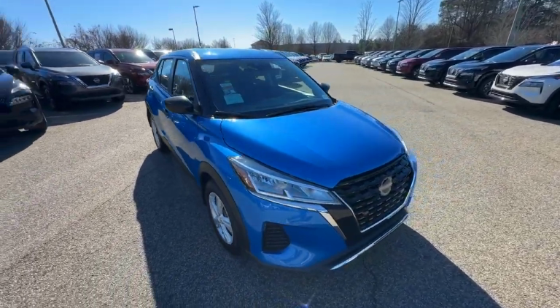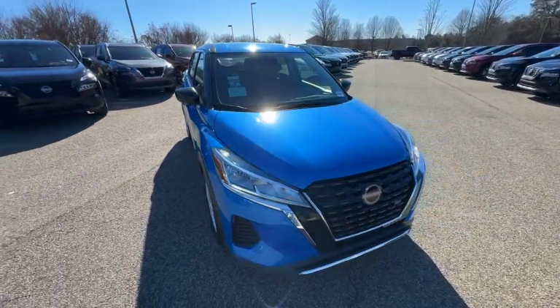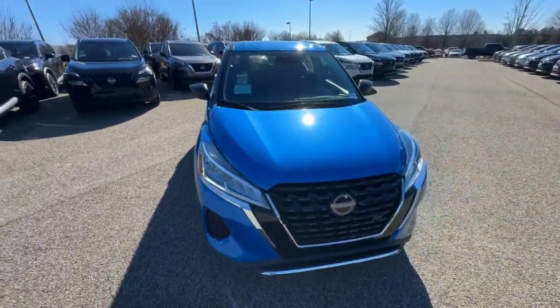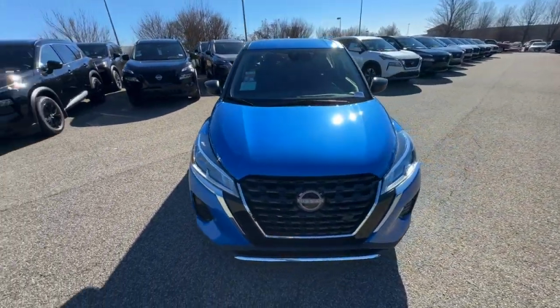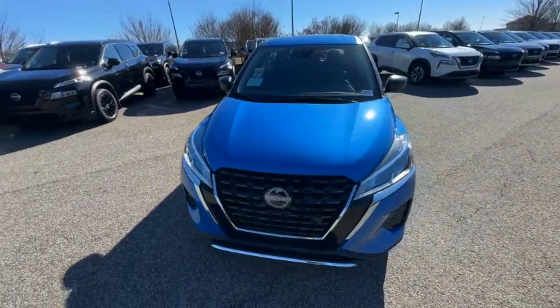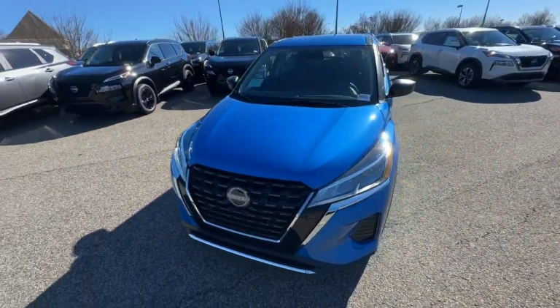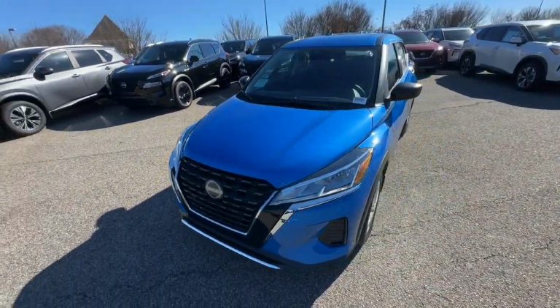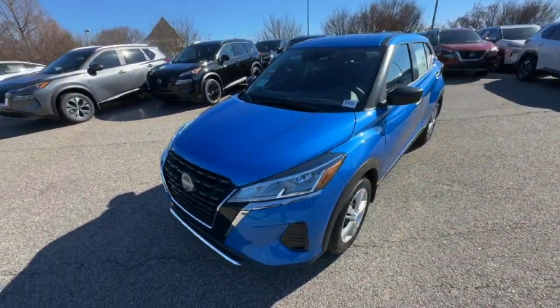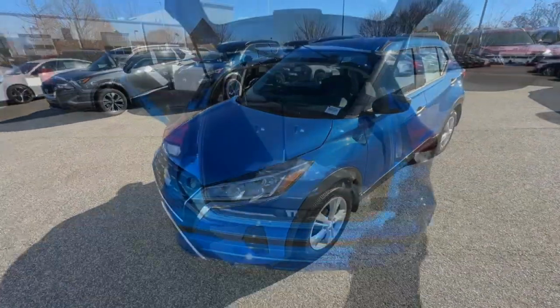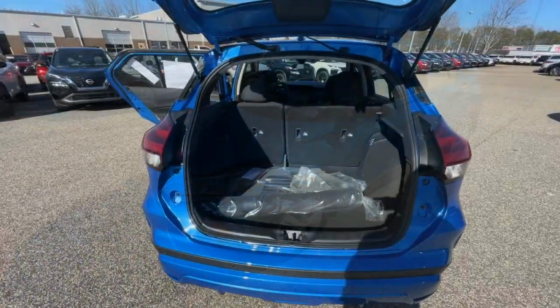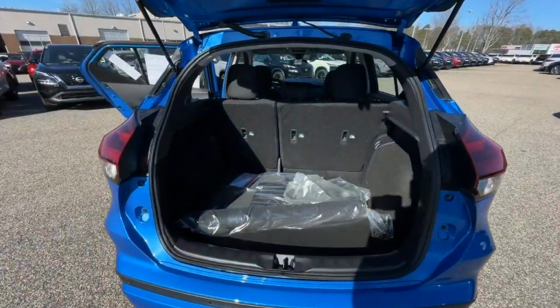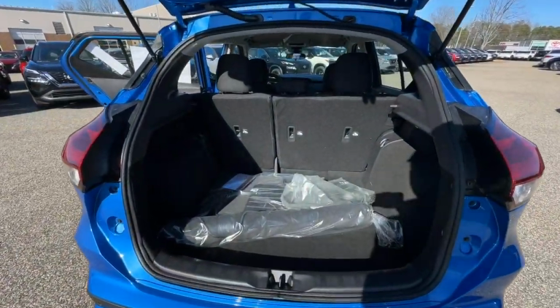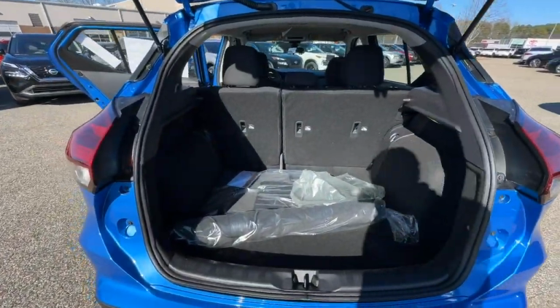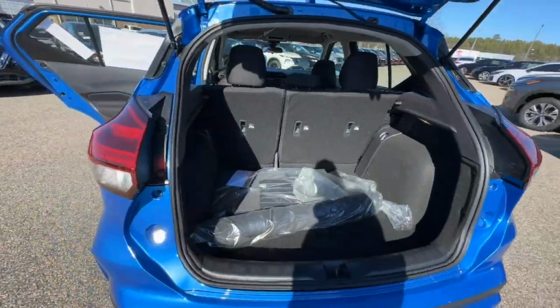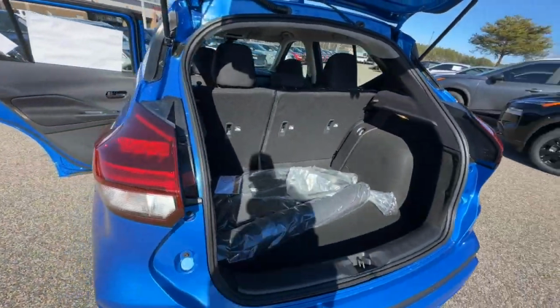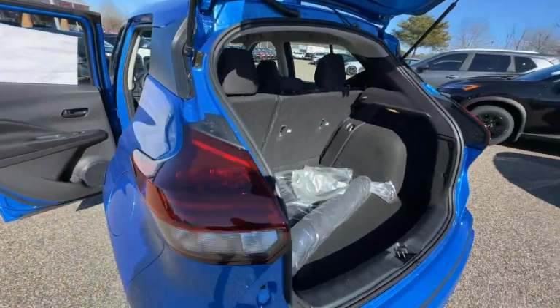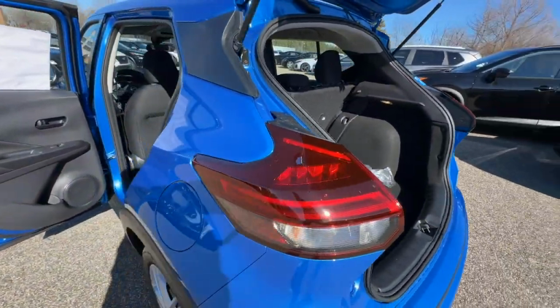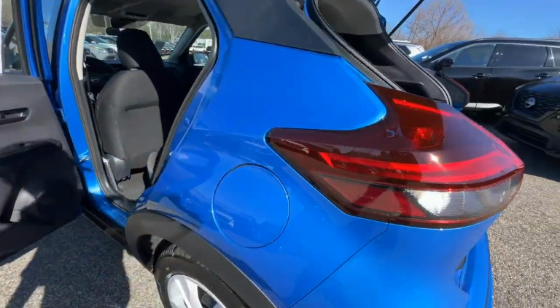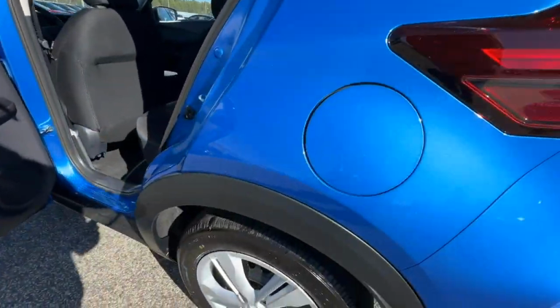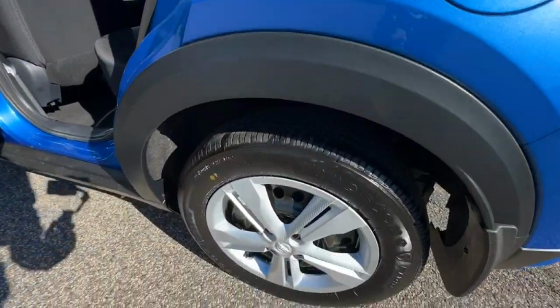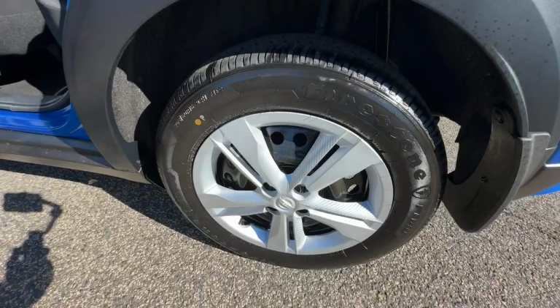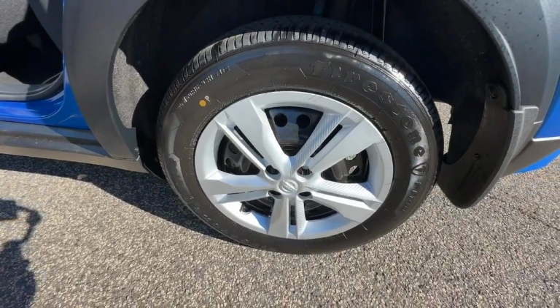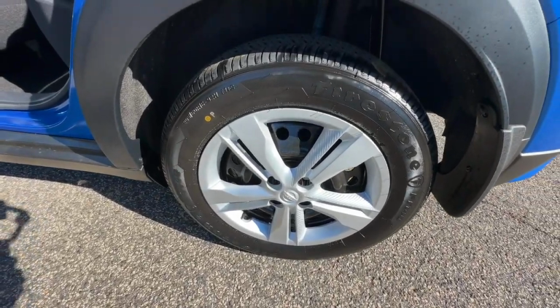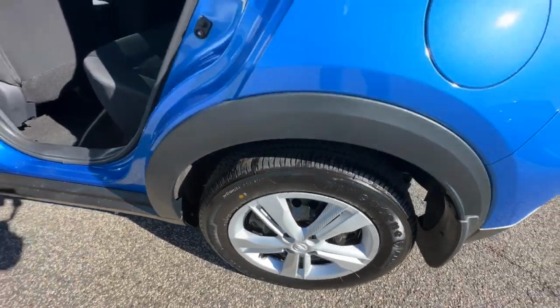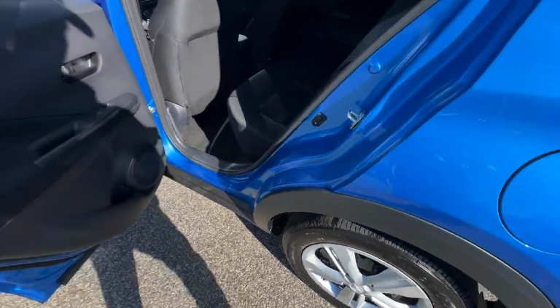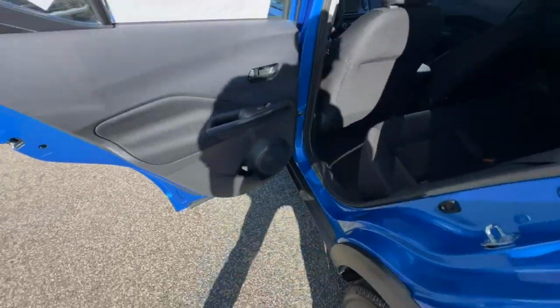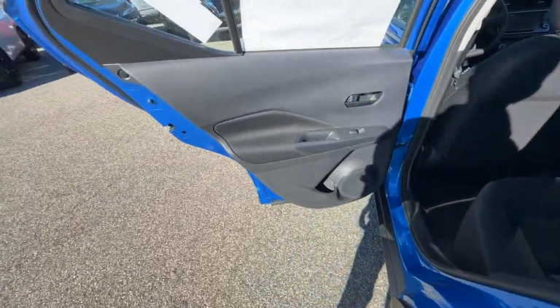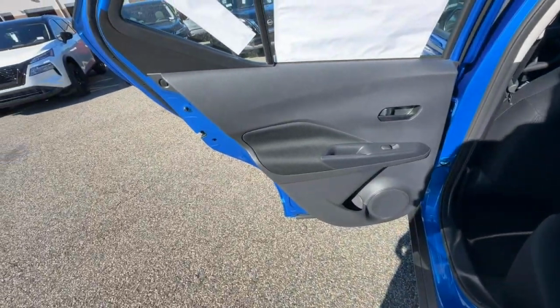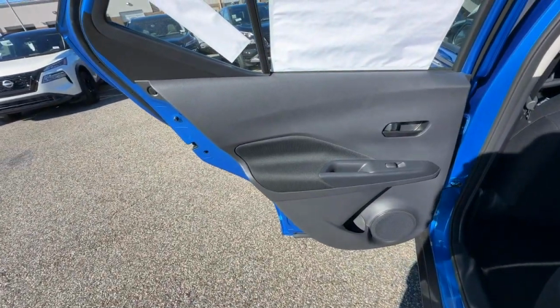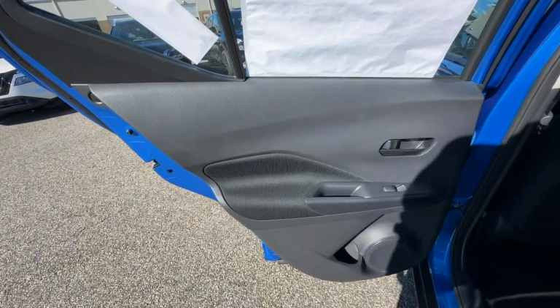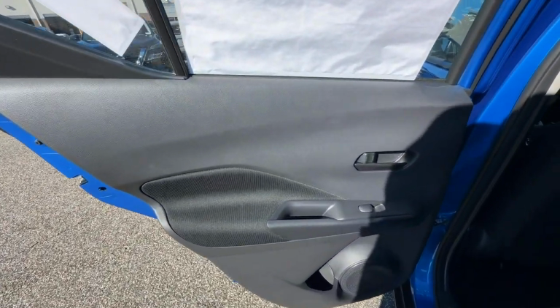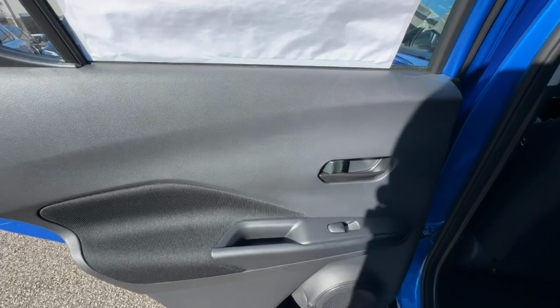It's big on safety, too. The following are some of this vehicle's highlighted options: Apple CarPlay and/or Android Auto, keyless entry, blind spot monitor, steering wheel audio controls, and electronic stability control.